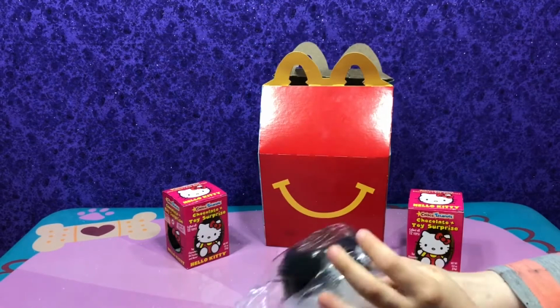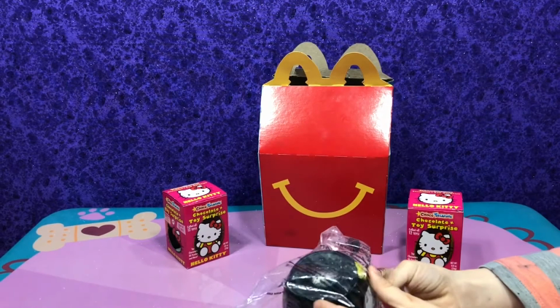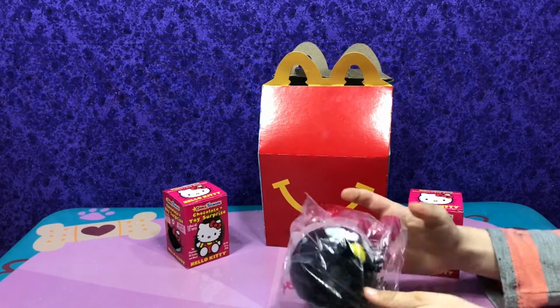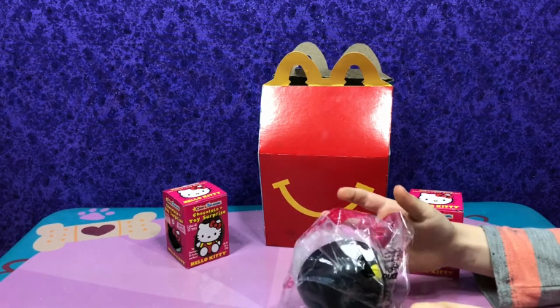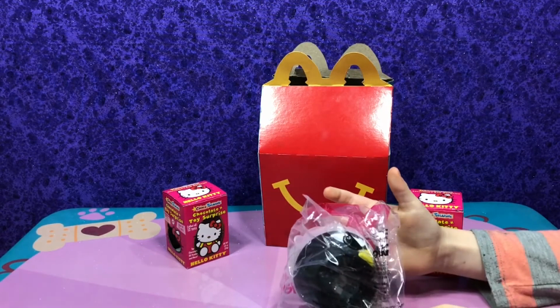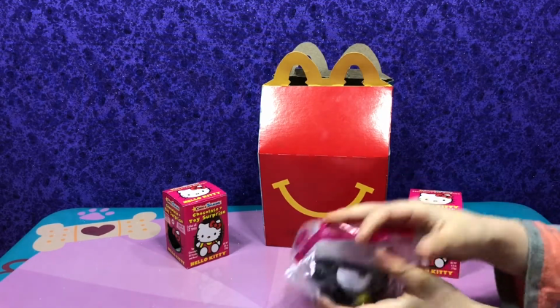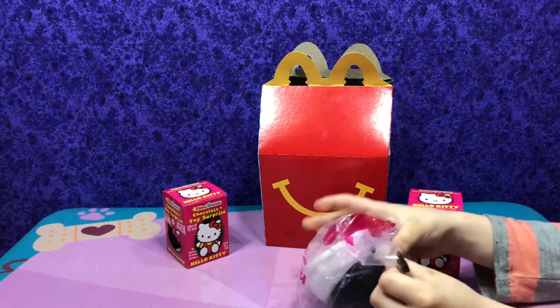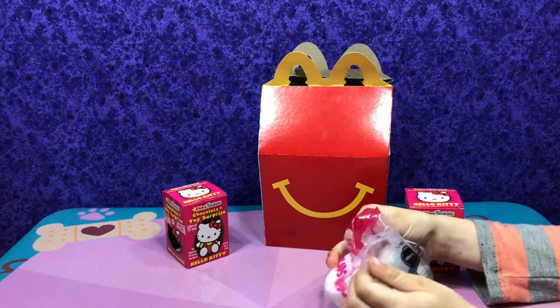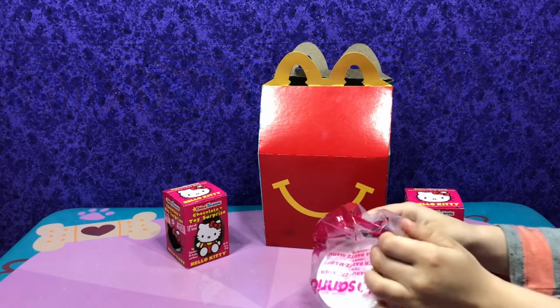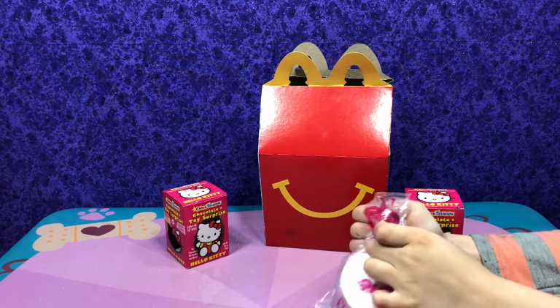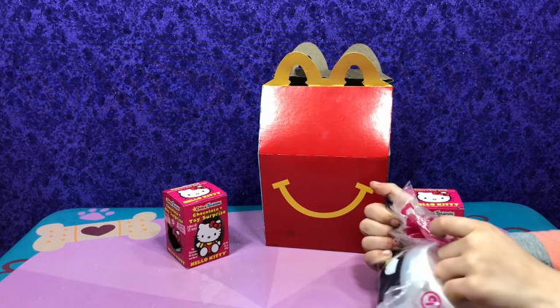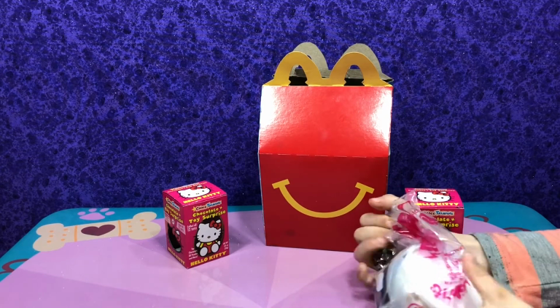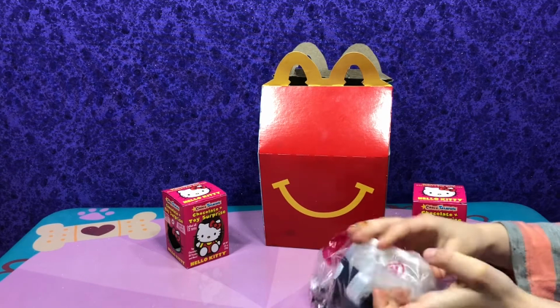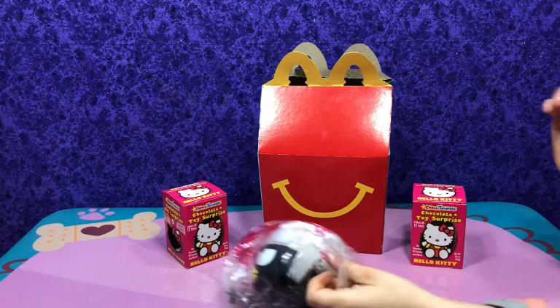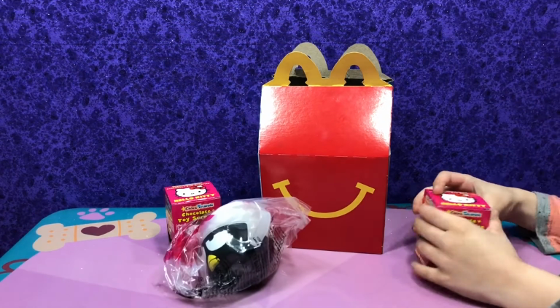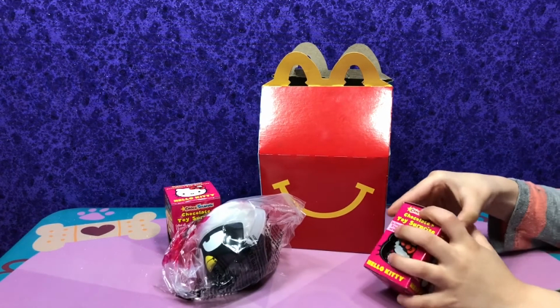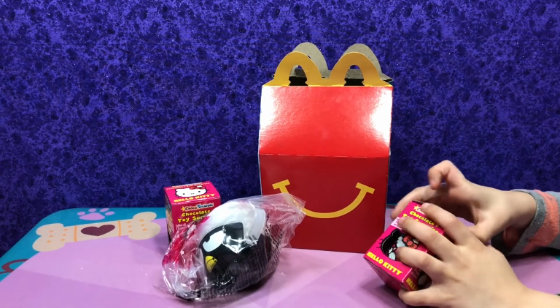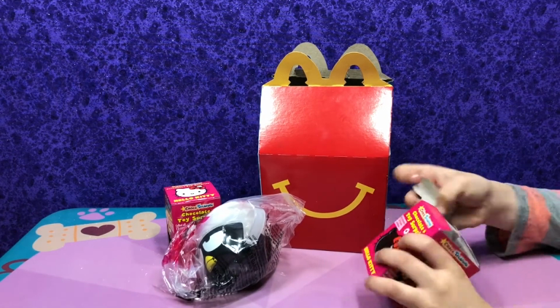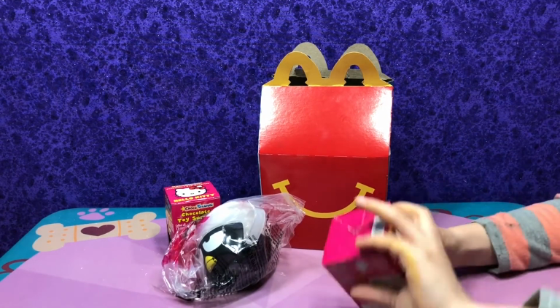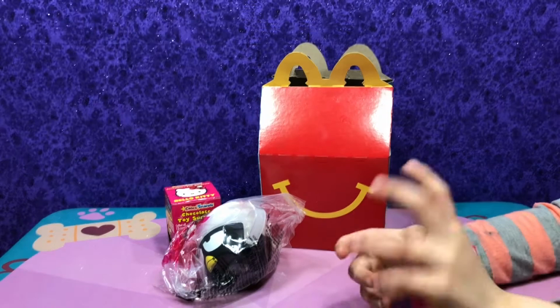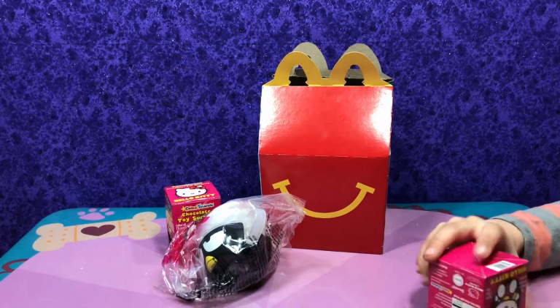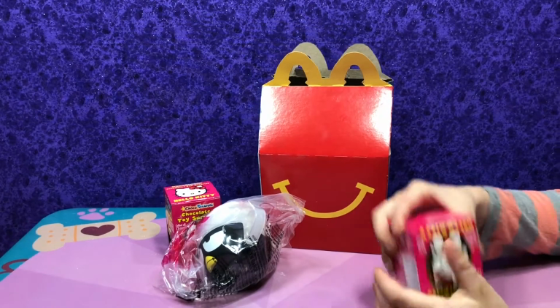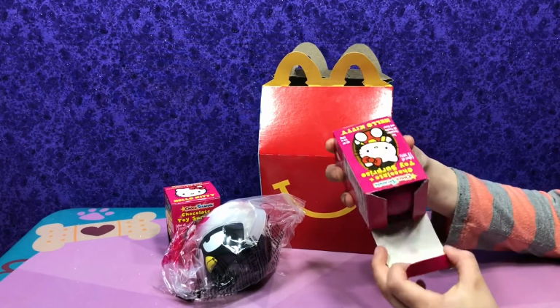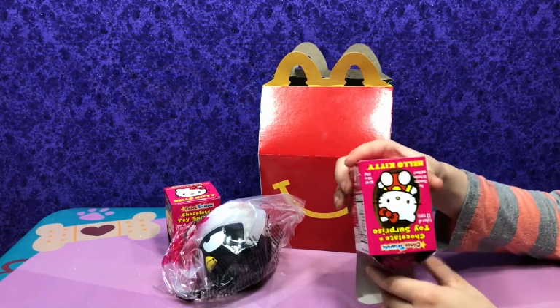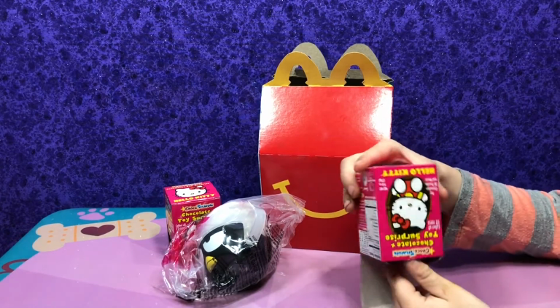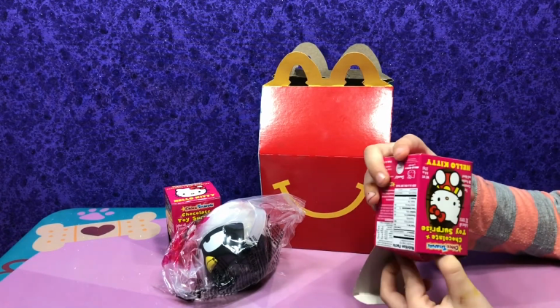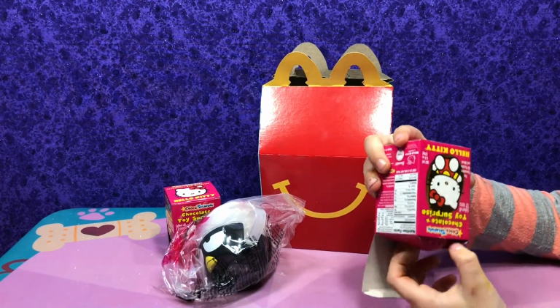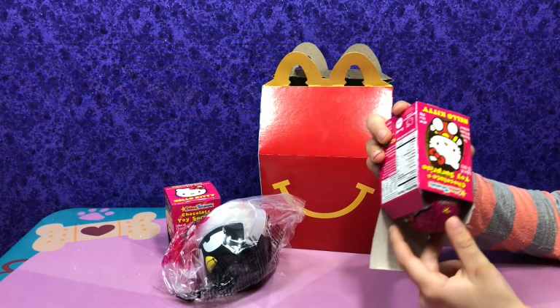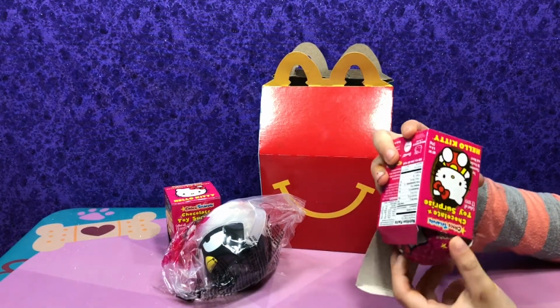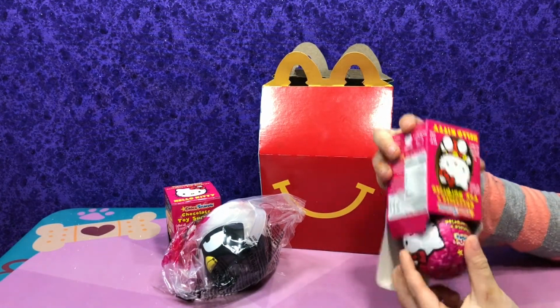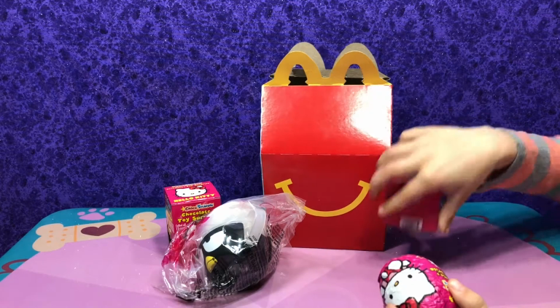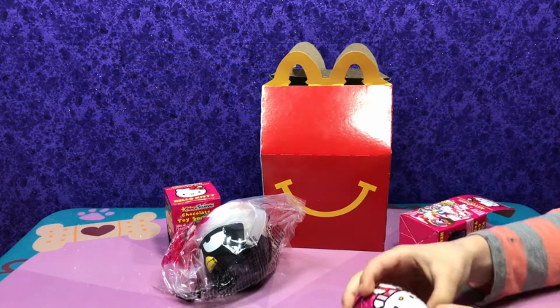Do you want to do McDonald's first? Chocolate egg first. Baby loves chocolate — Mia loves chocolate.